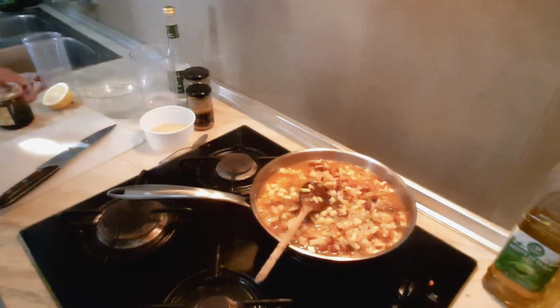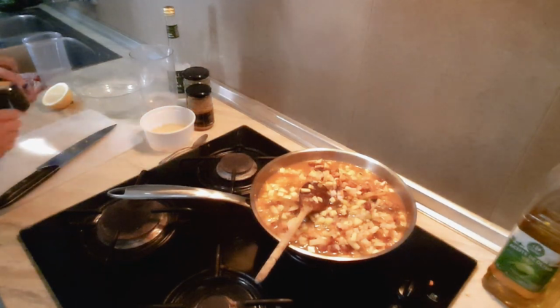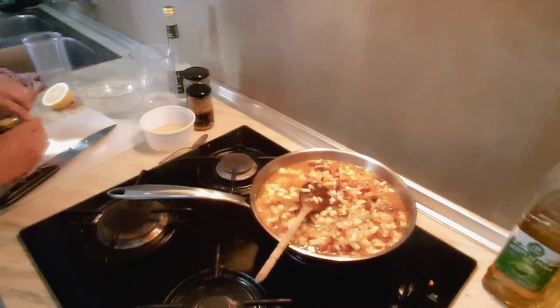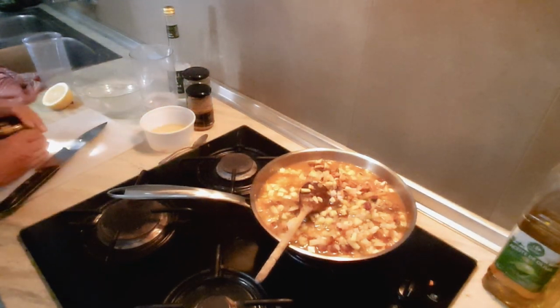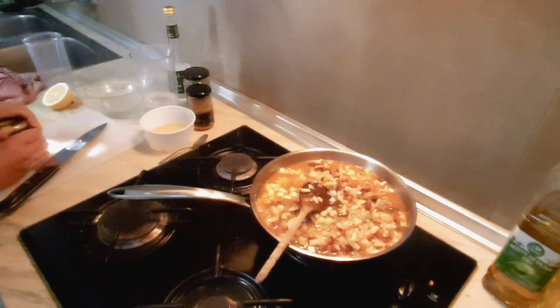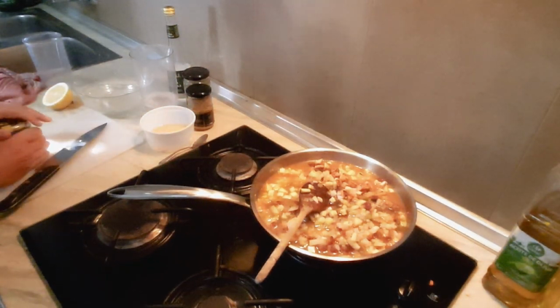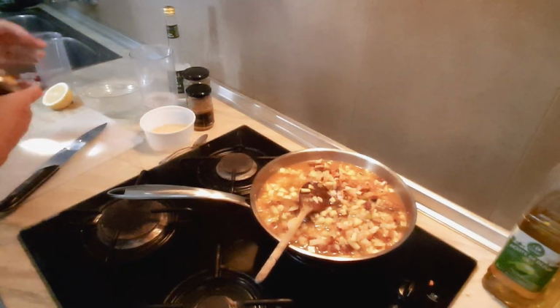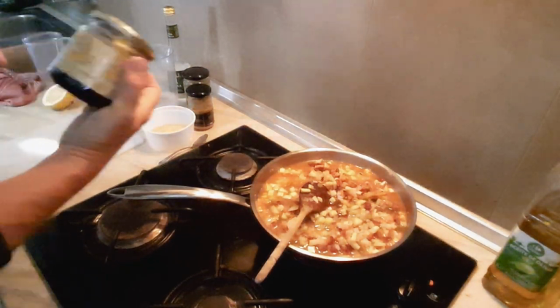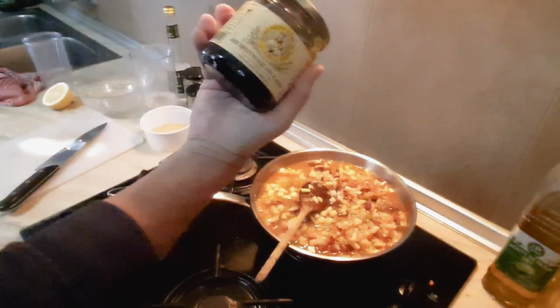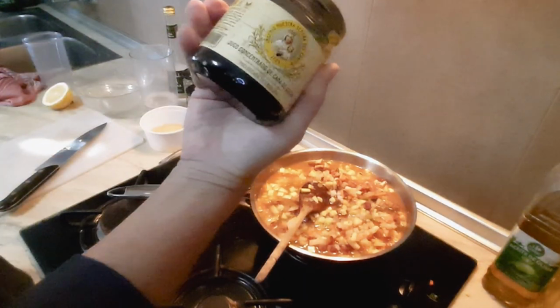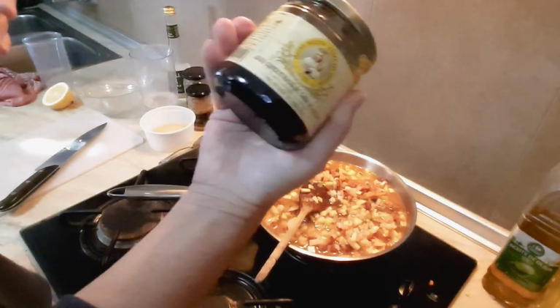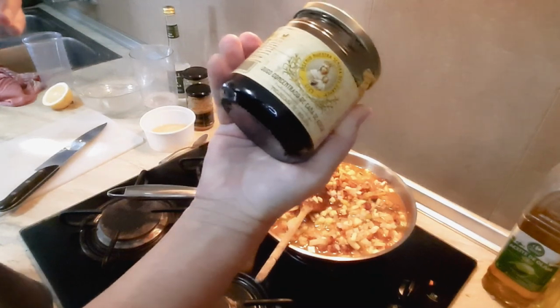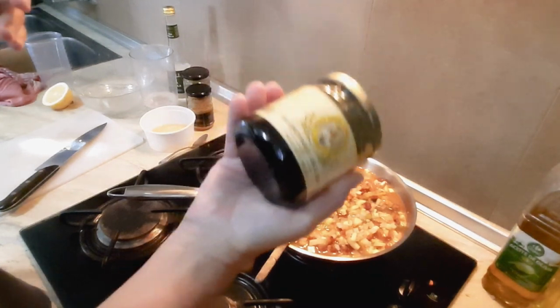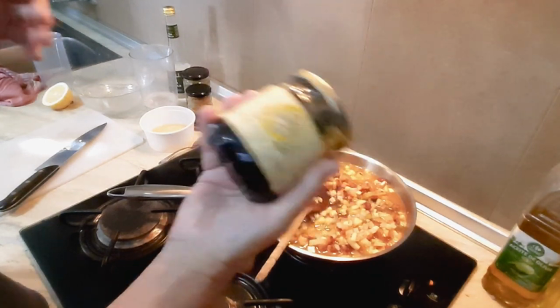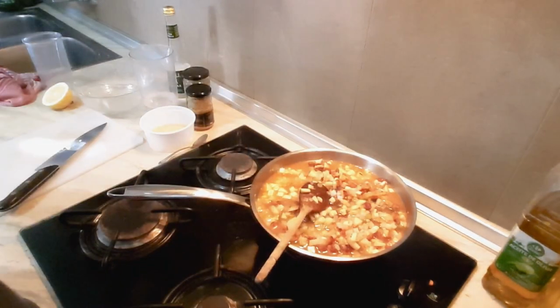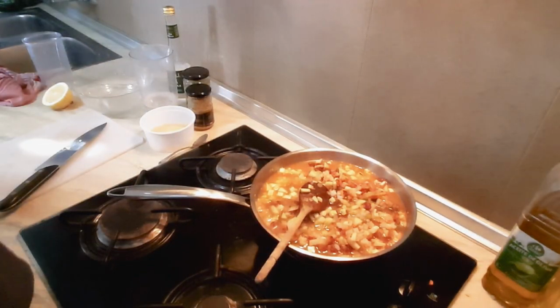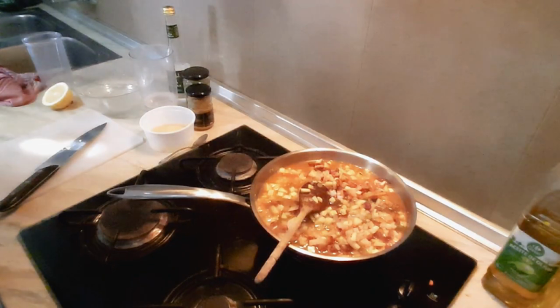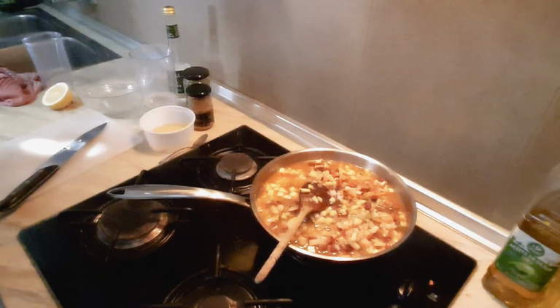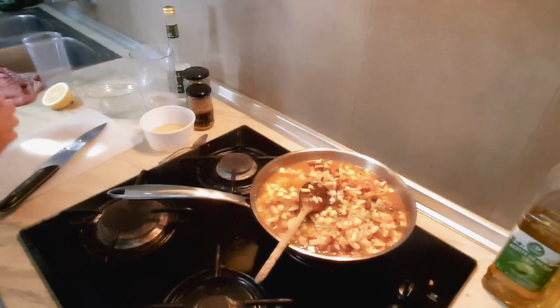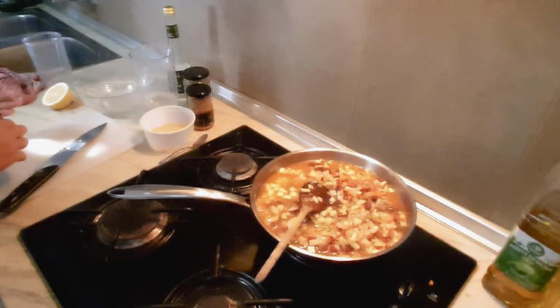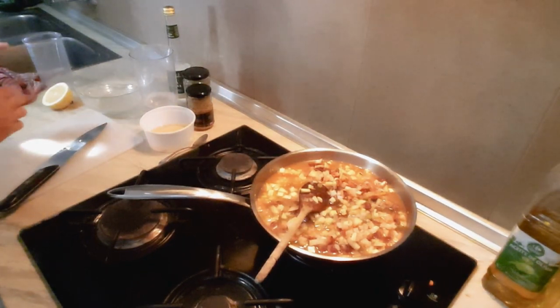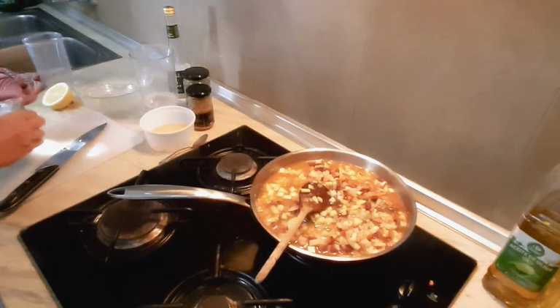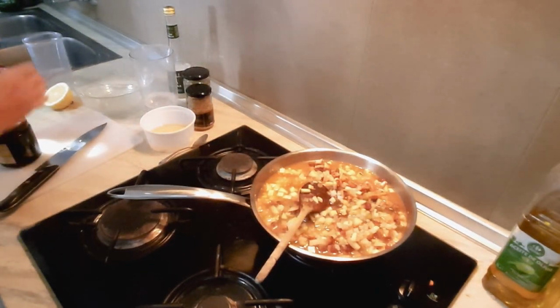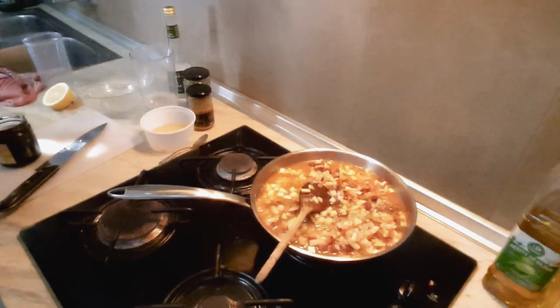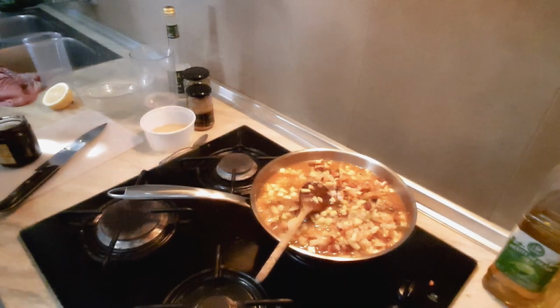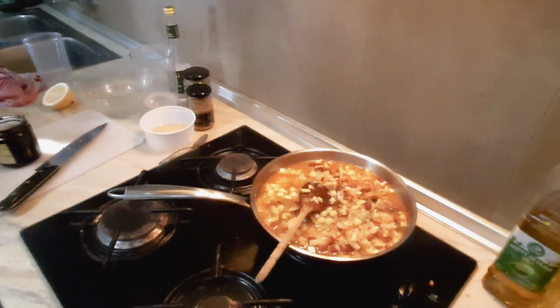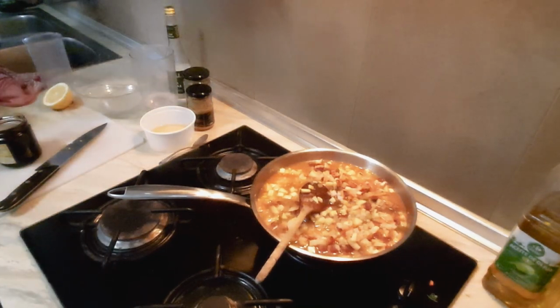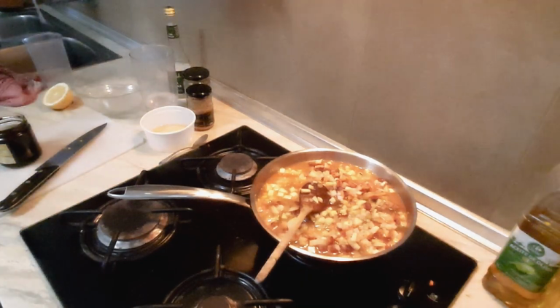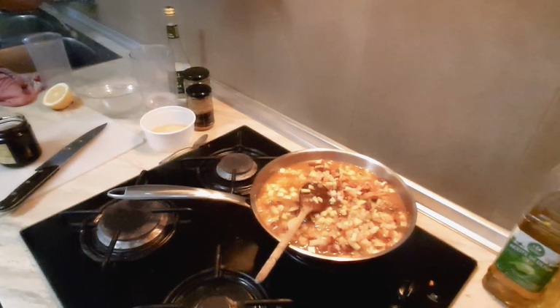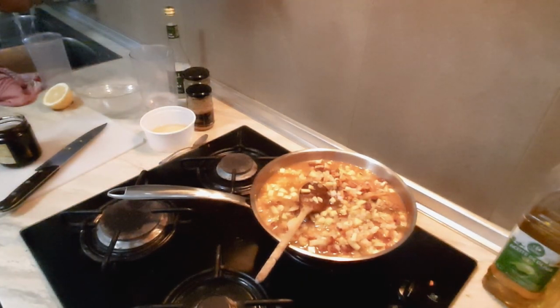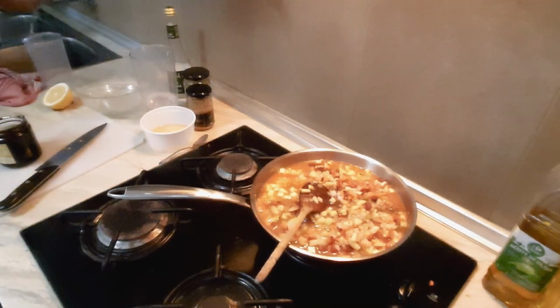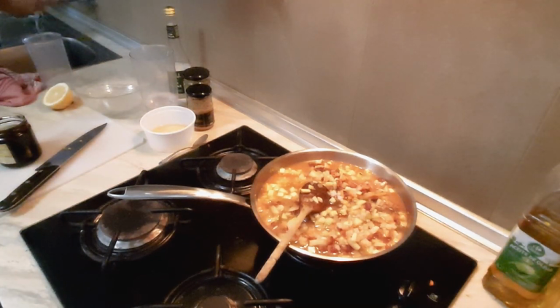I'm going to put some molasses in as well. You don't have to use this, but we can get it quite easily here.